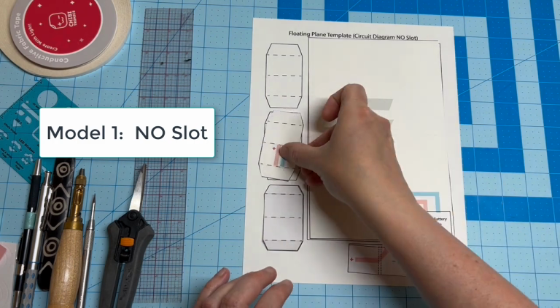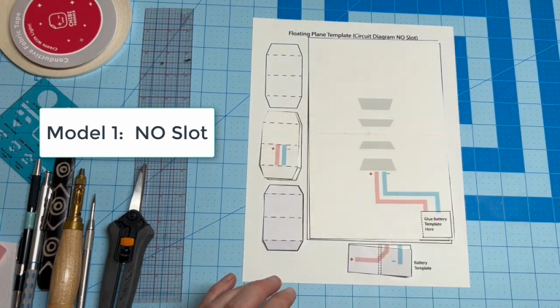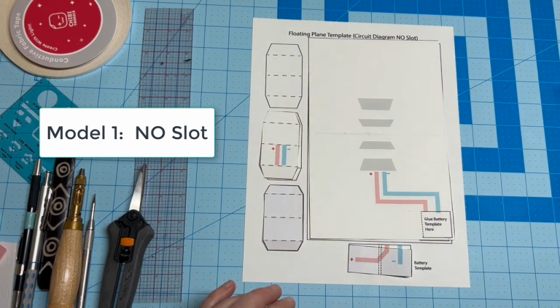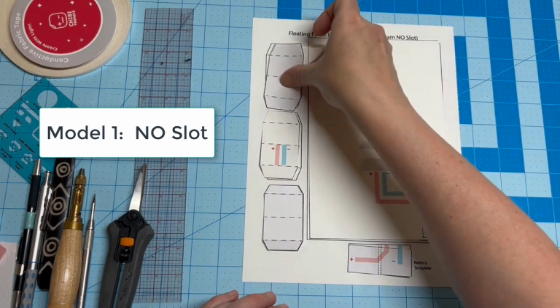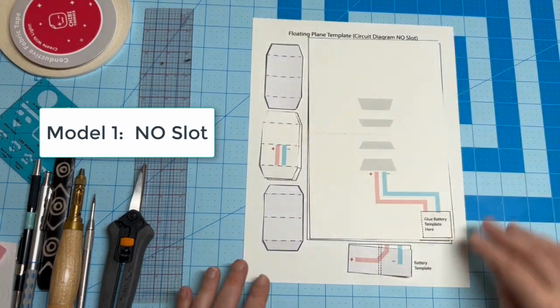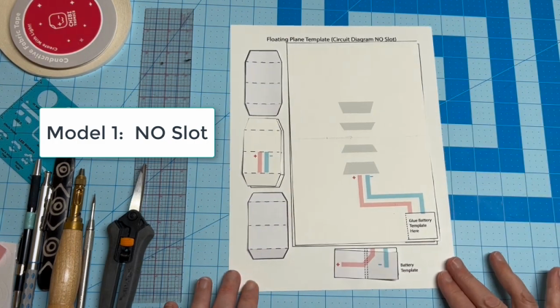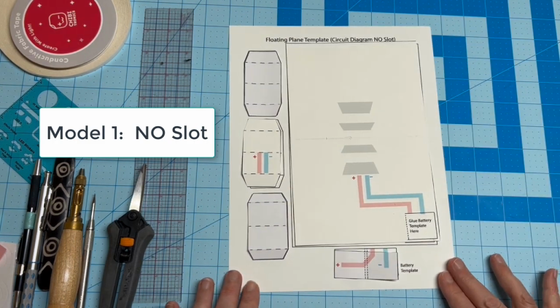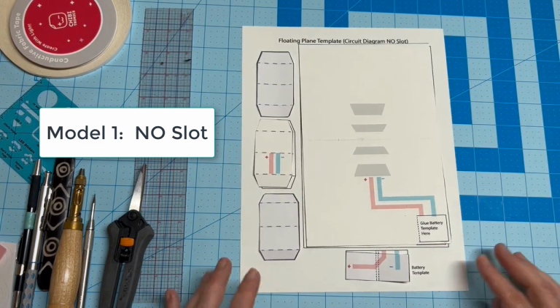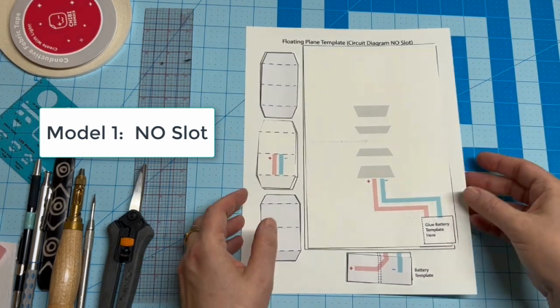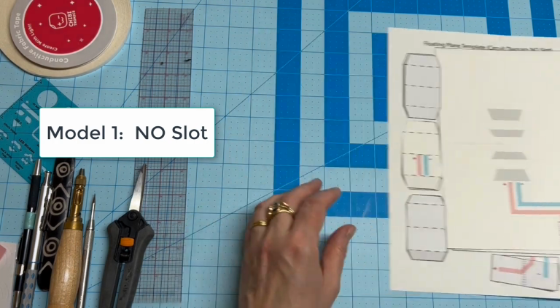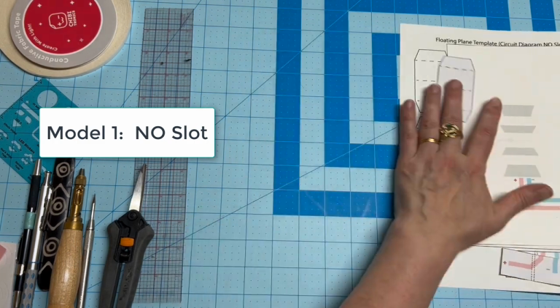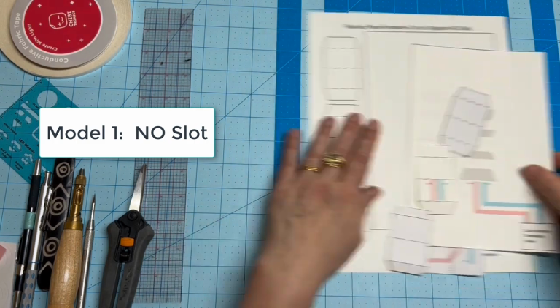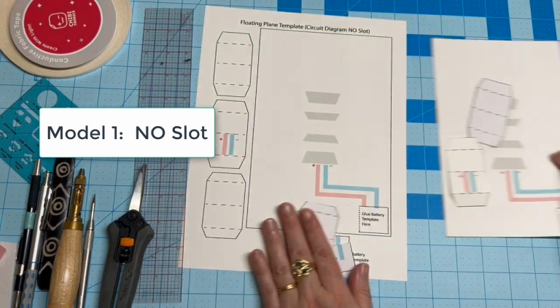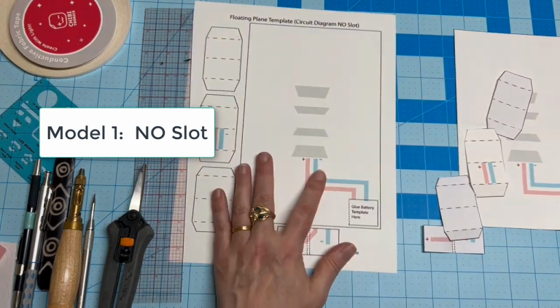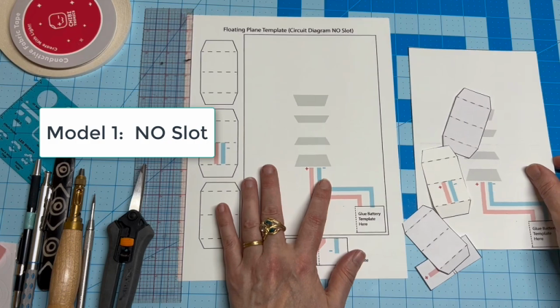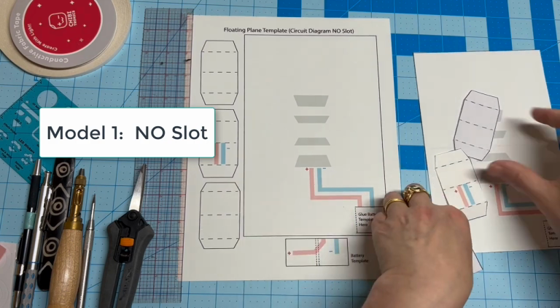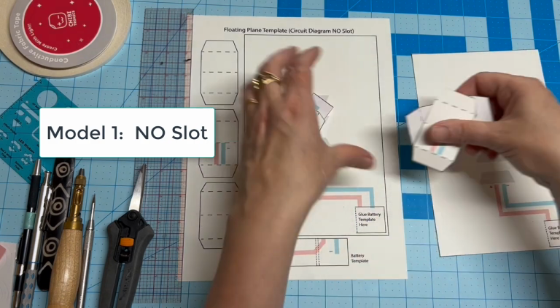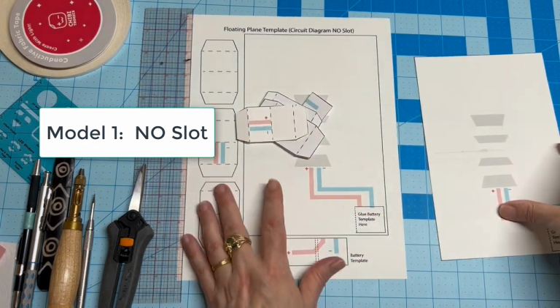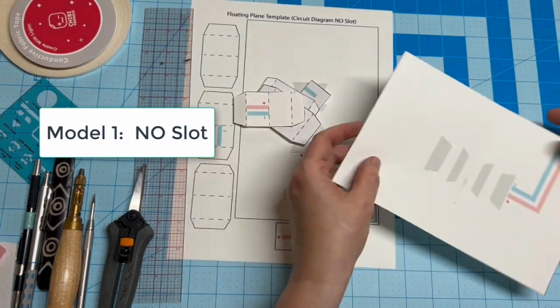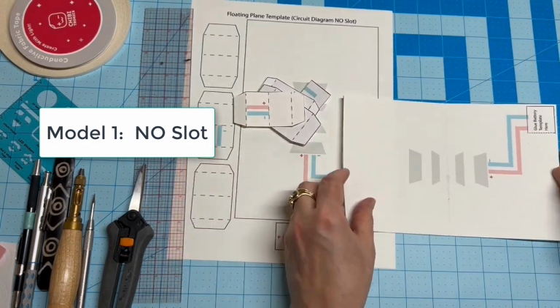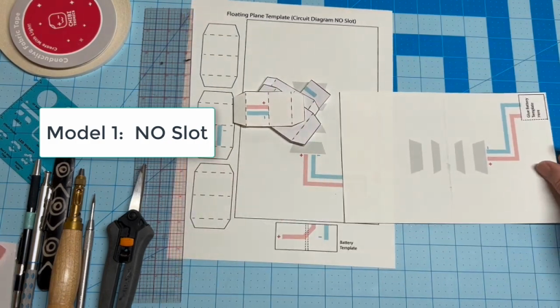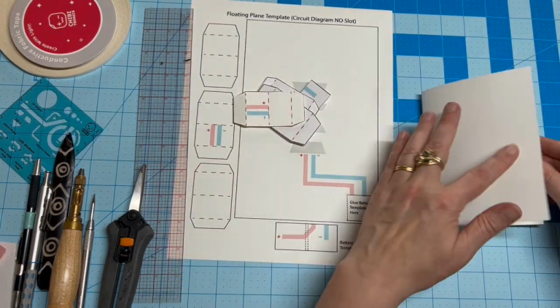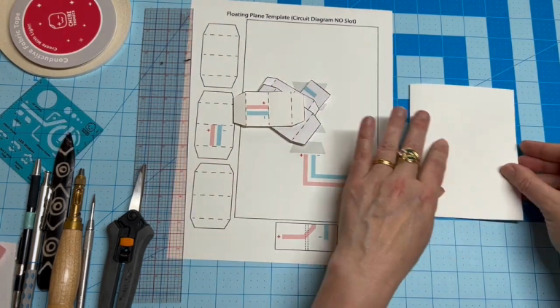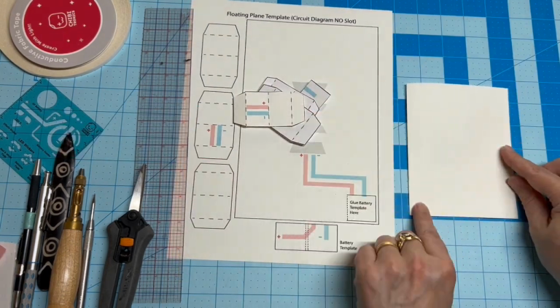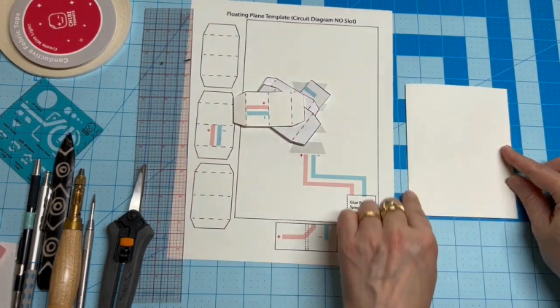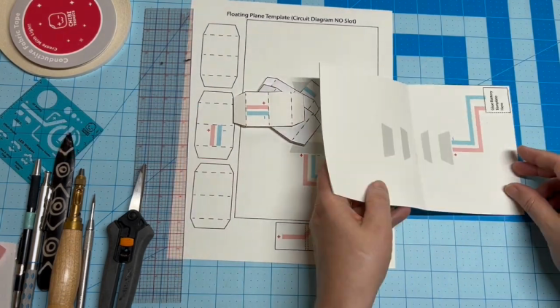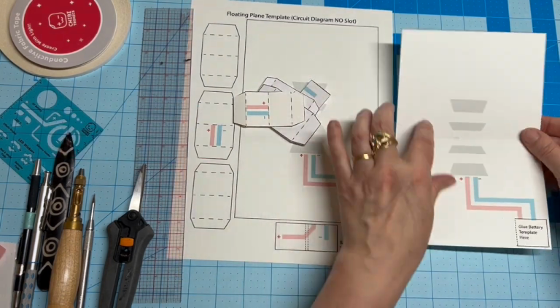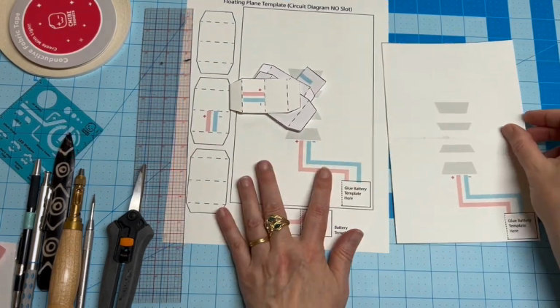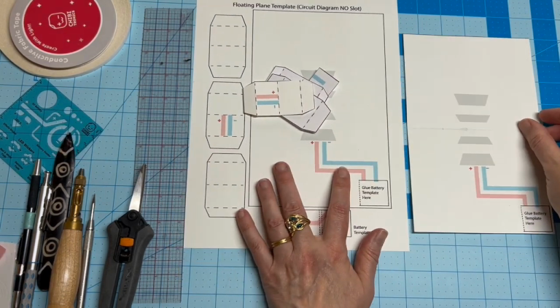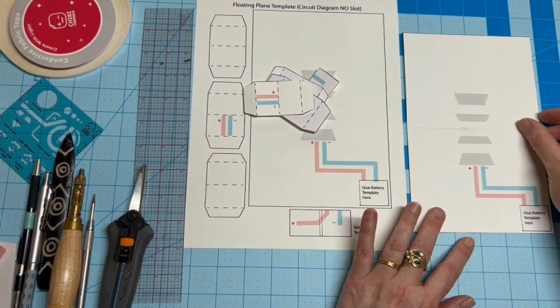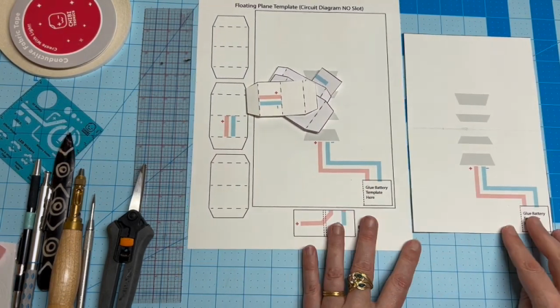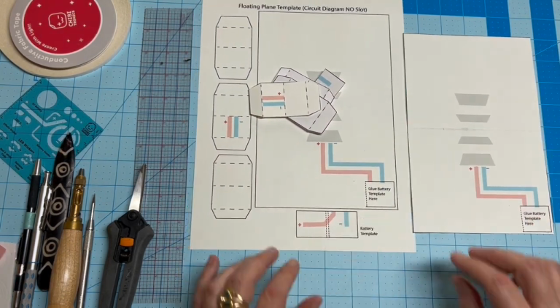To make it easier to follow along, print out the template for a circuit diagram with no slot. I've already cut and scored my pieces.